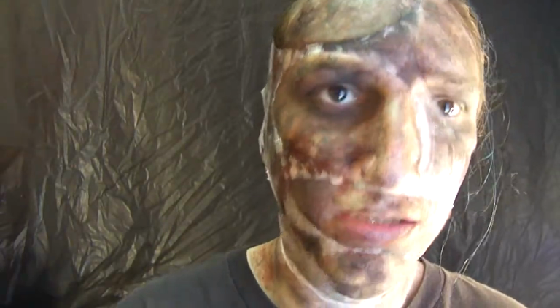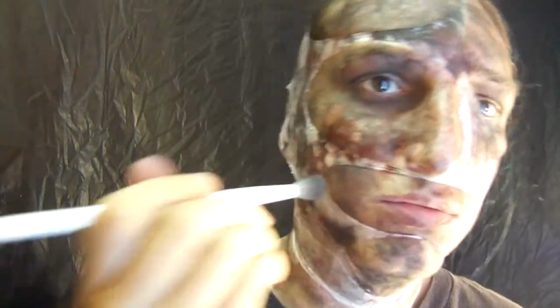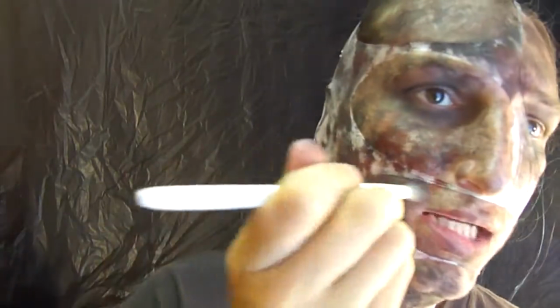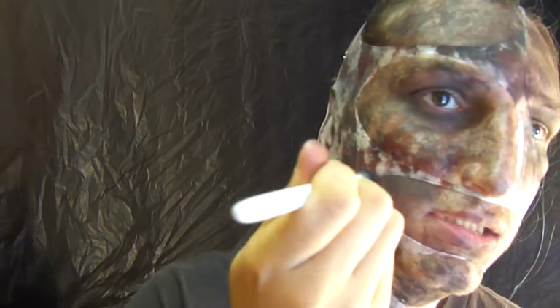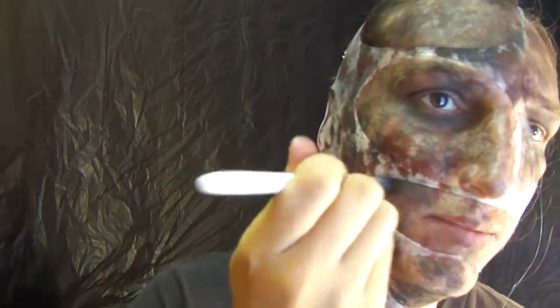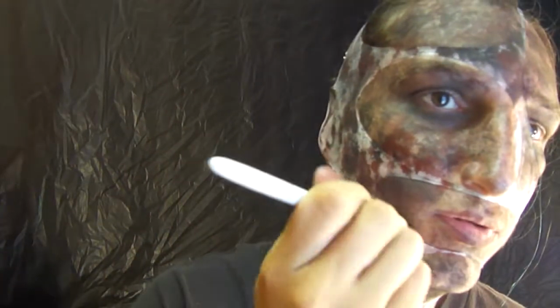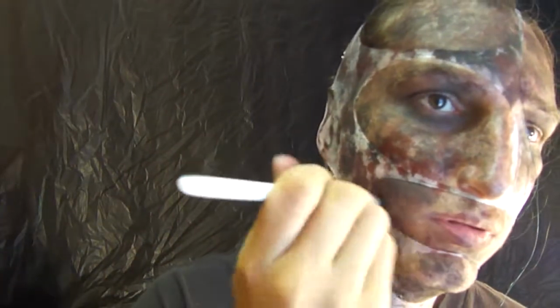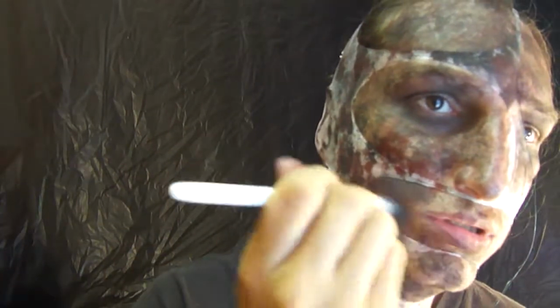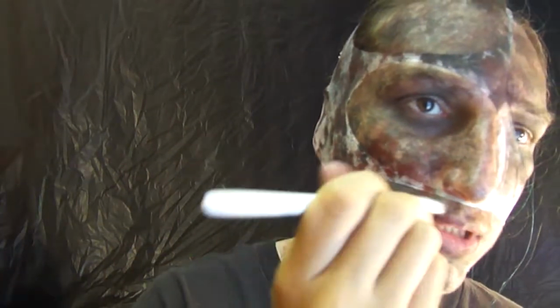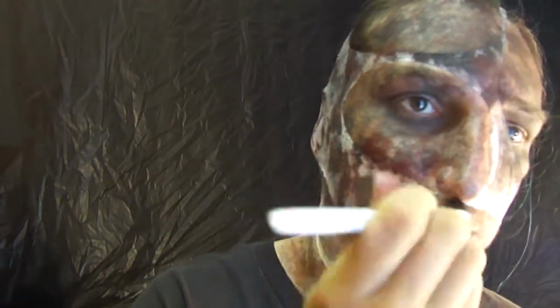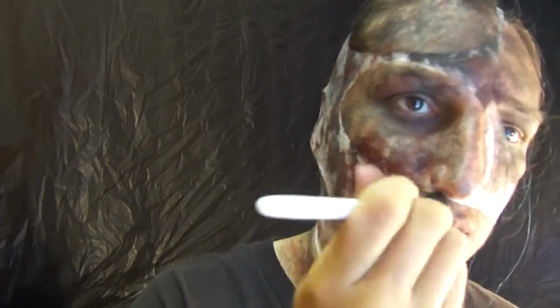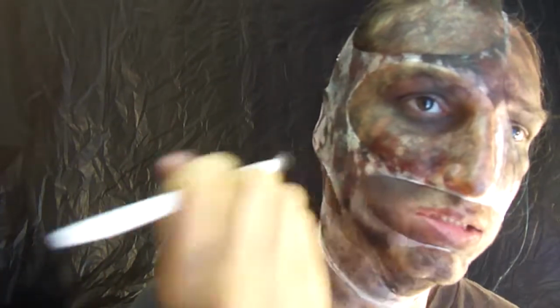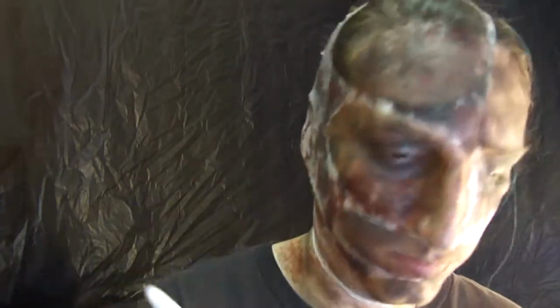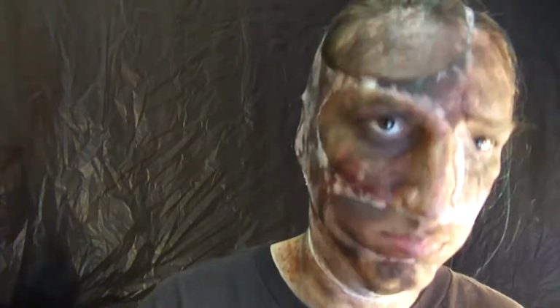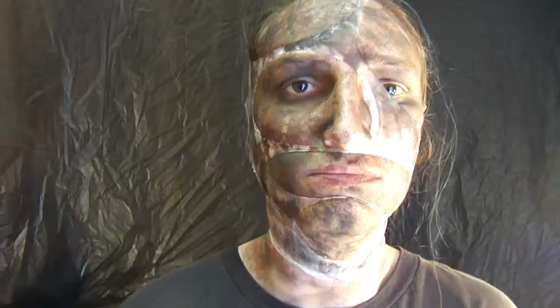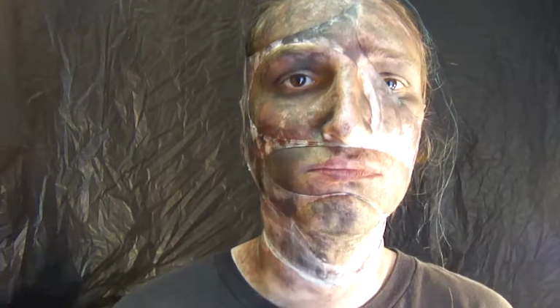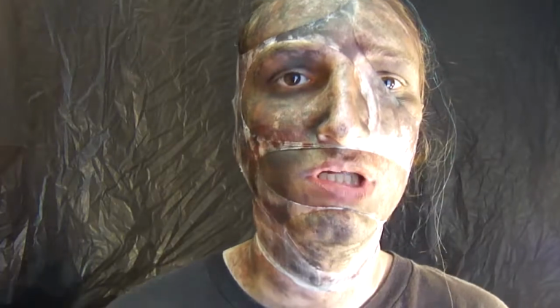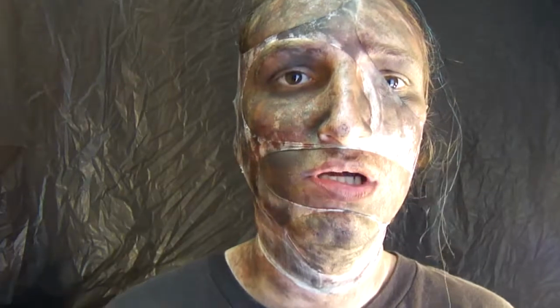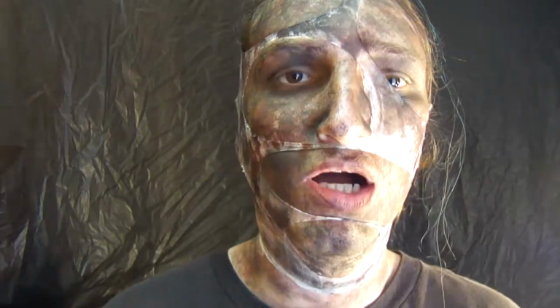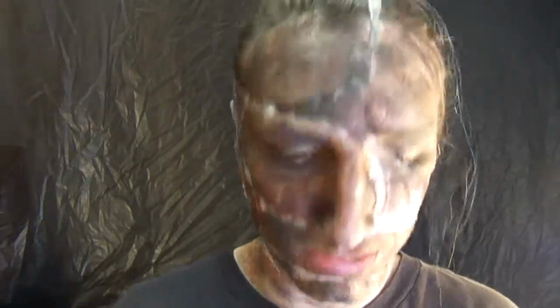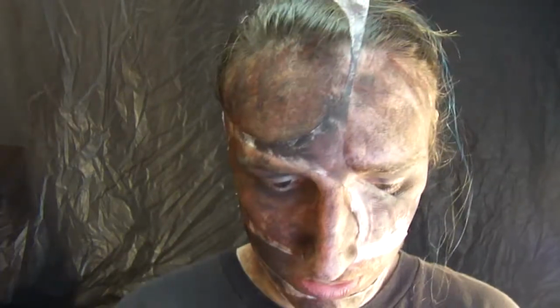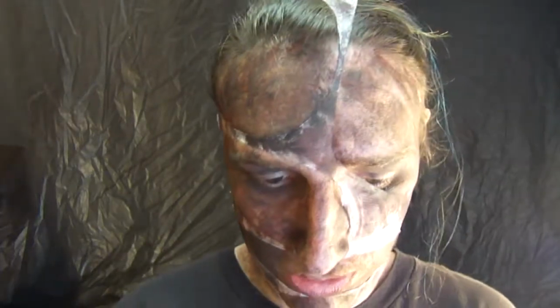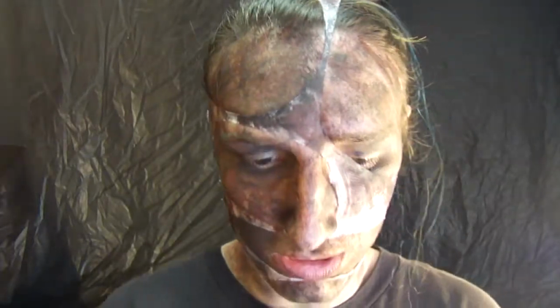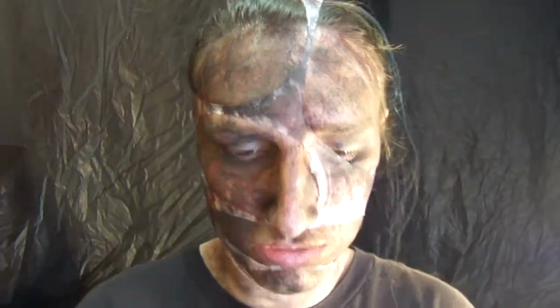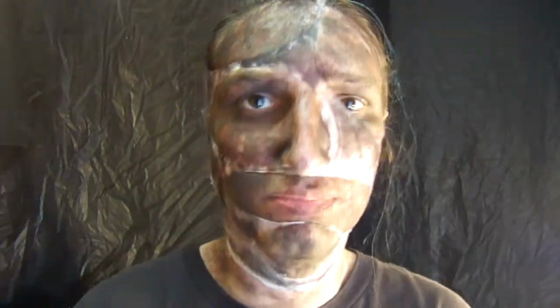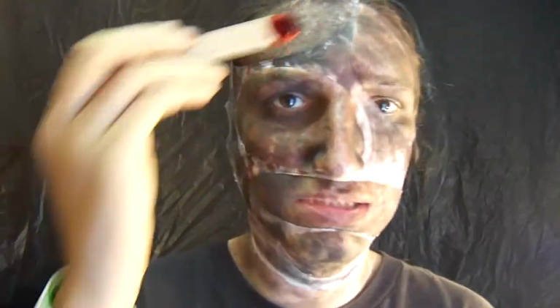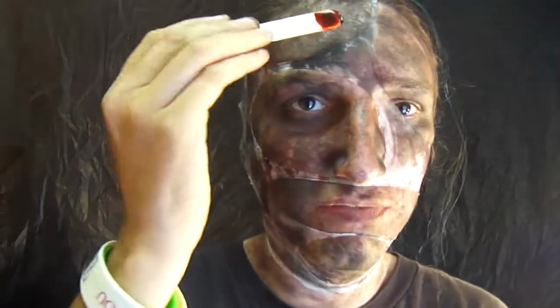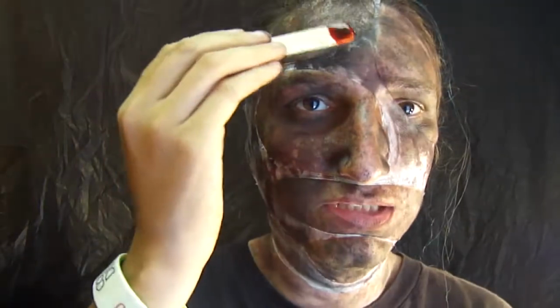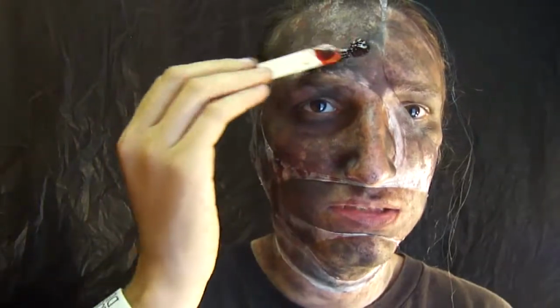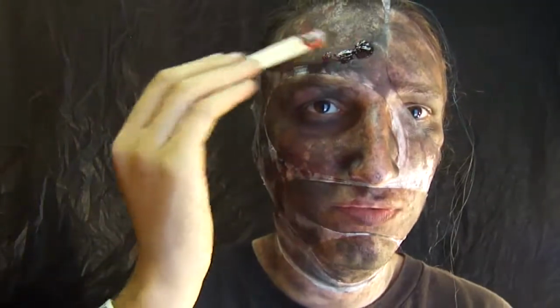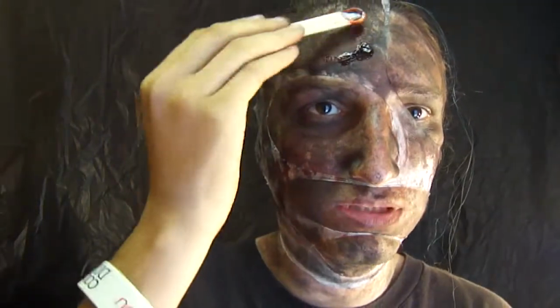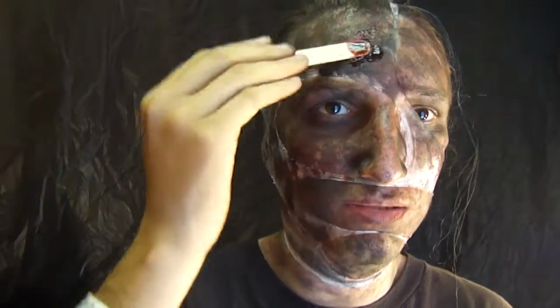Now you don't want to add sweat to the pattern. After you get your blood, you just want to apply some to your face every once in a while.